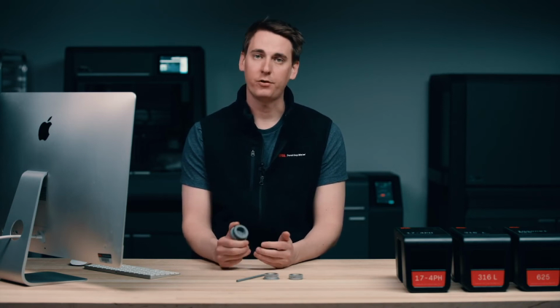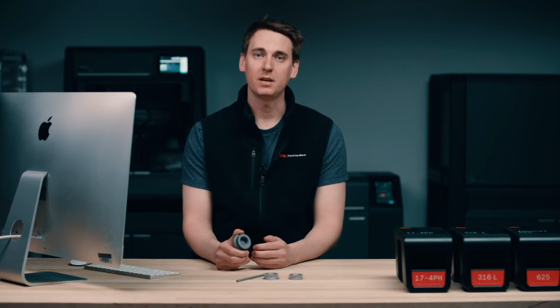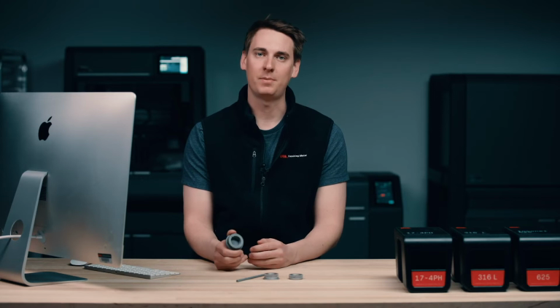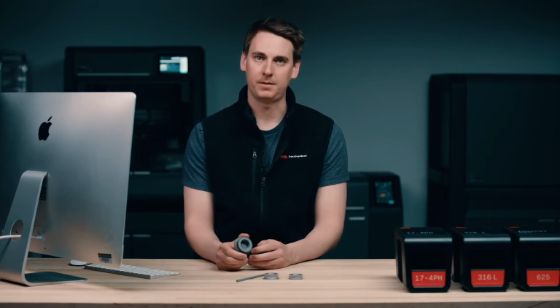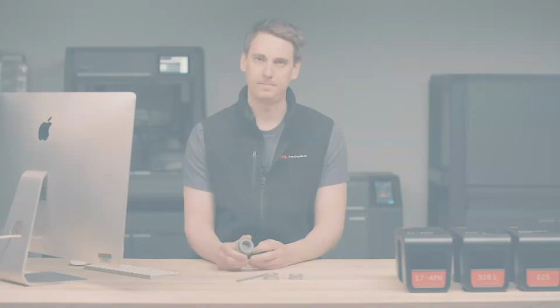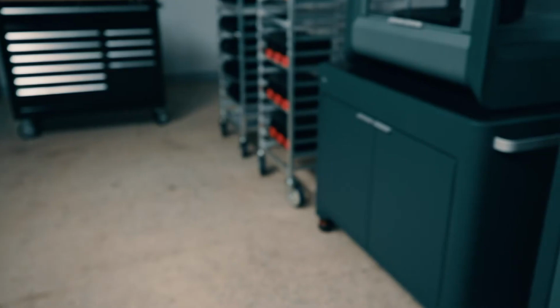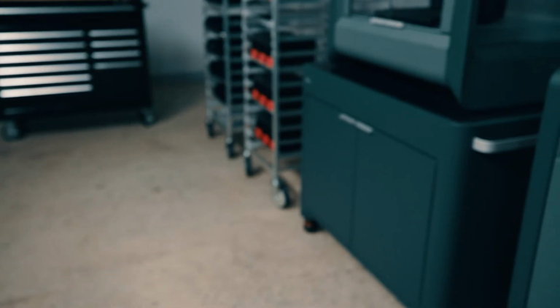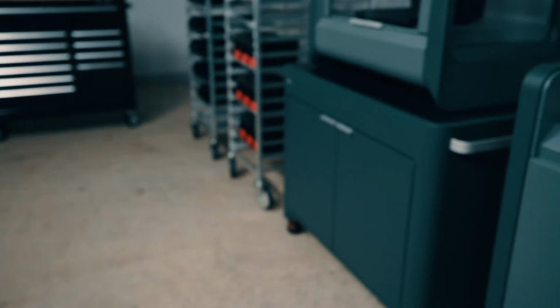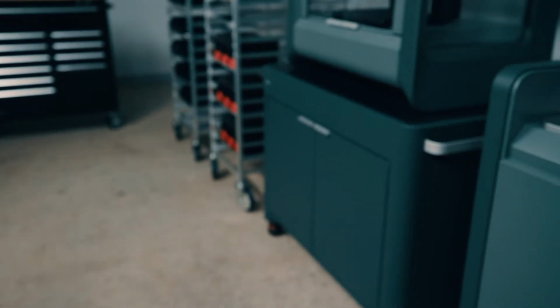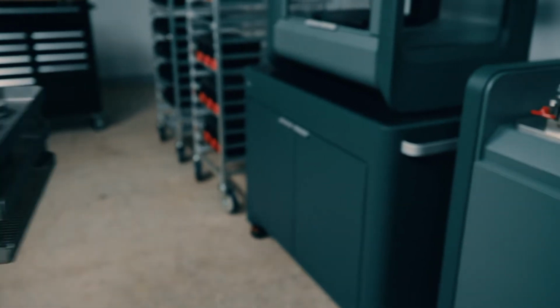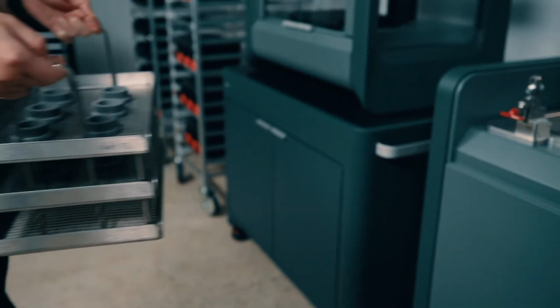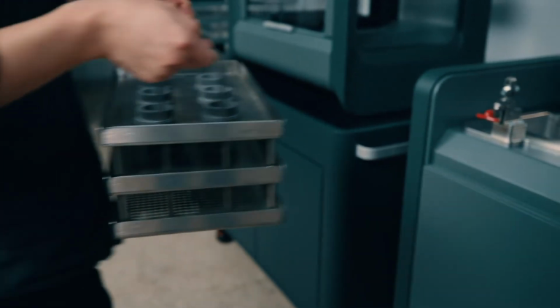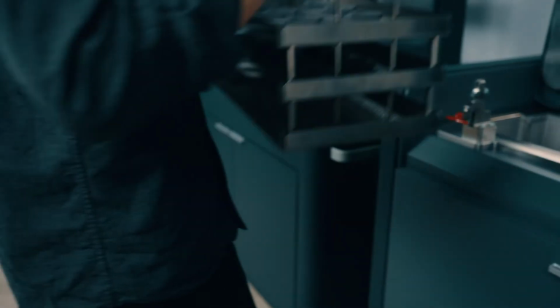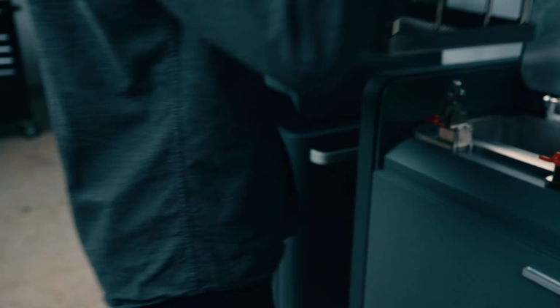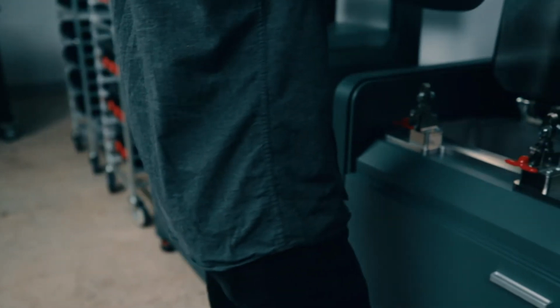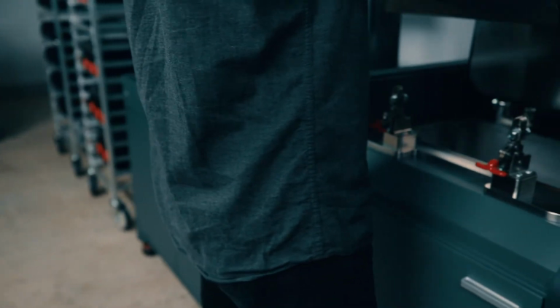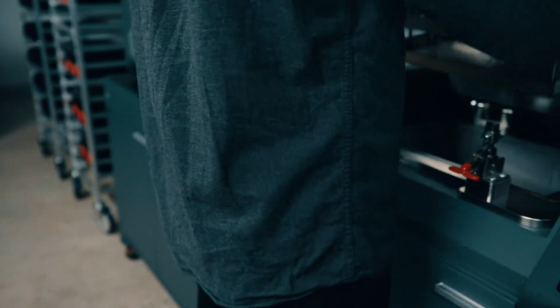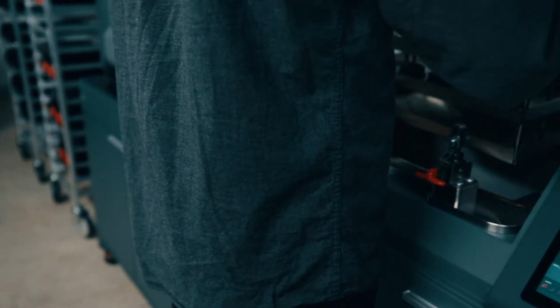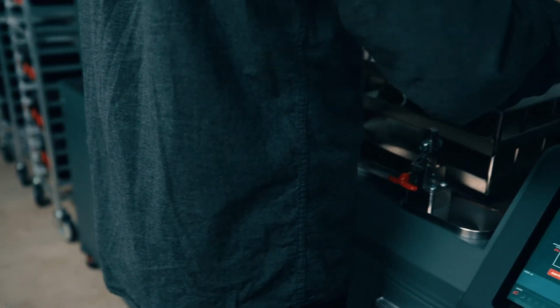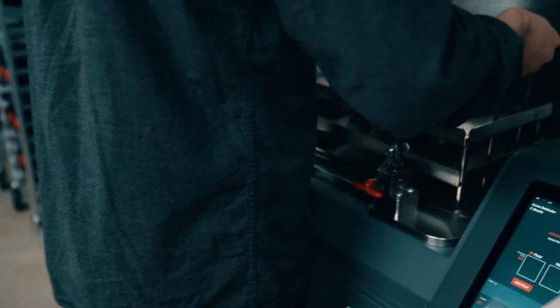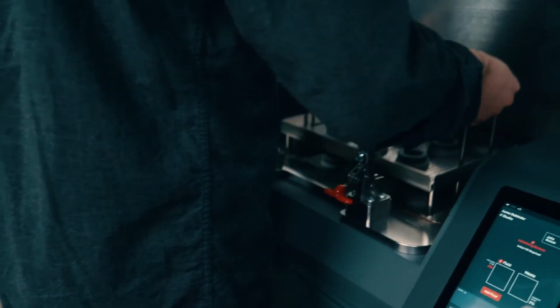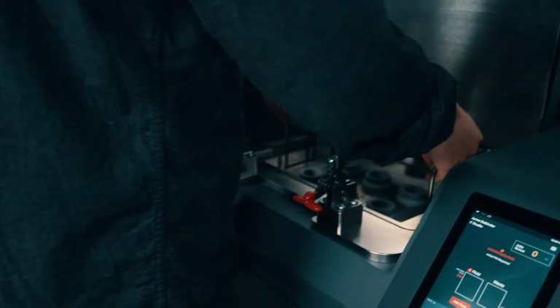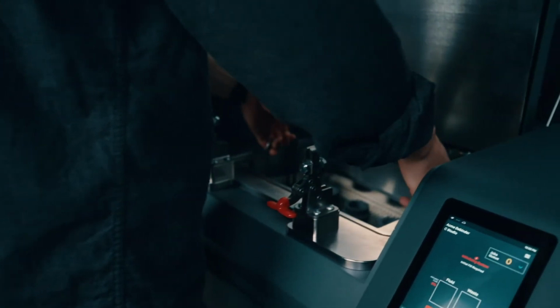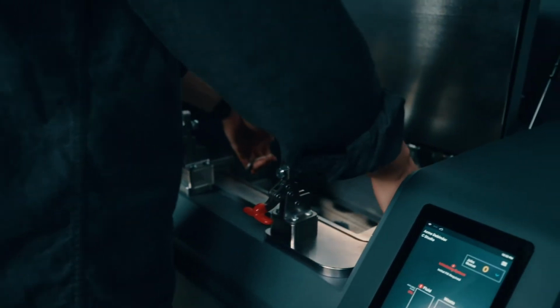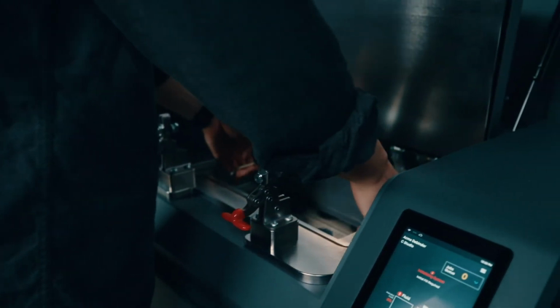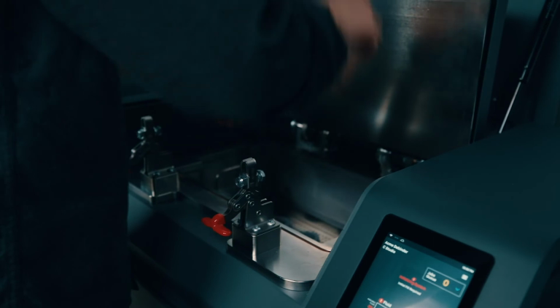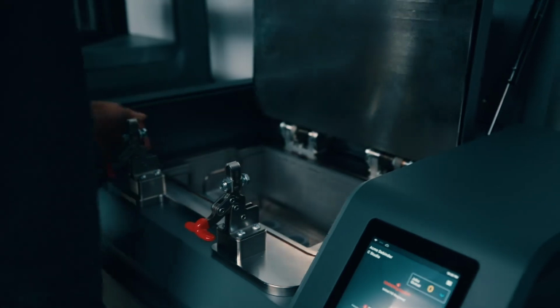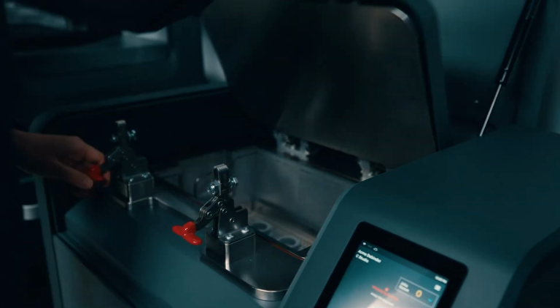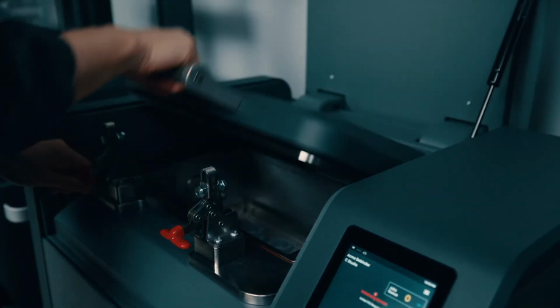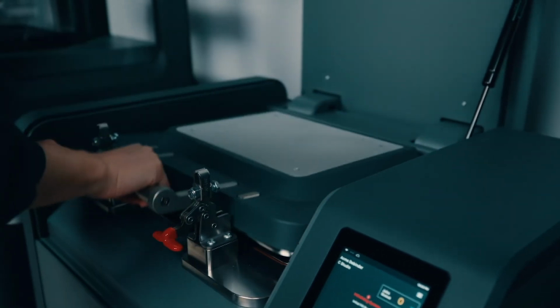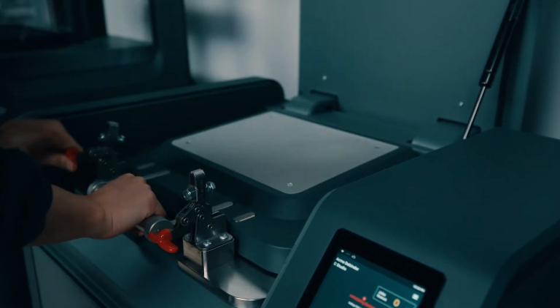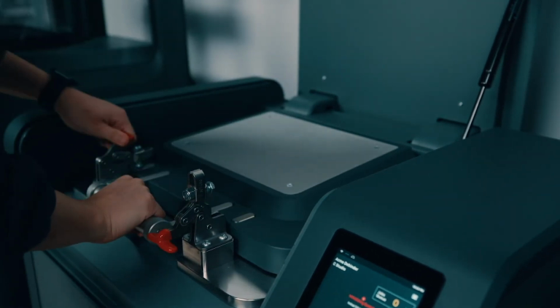This binder is going to be removed during the debinding and the sintering step. First up is the debinding step. The part is placed onto a tray and lowered into the tank, where it's going to be immersed in a debind fluid. This is going to remove the wax portion of the binder. And again, this process is completely controlled by Fabricate.